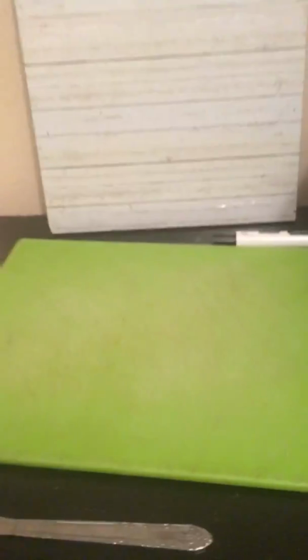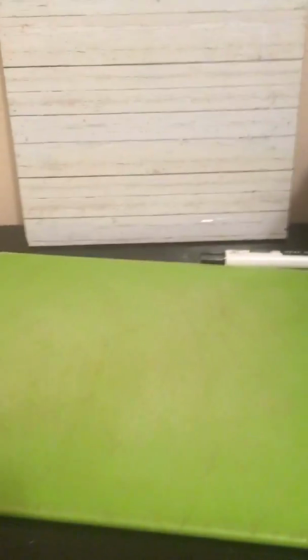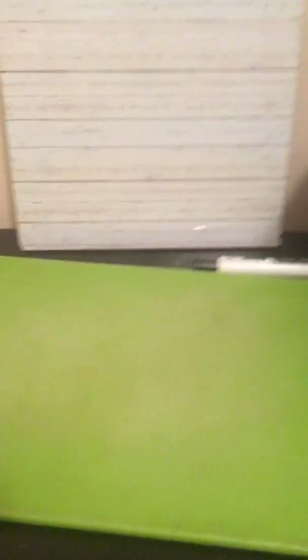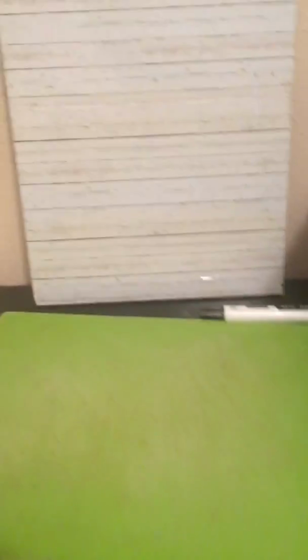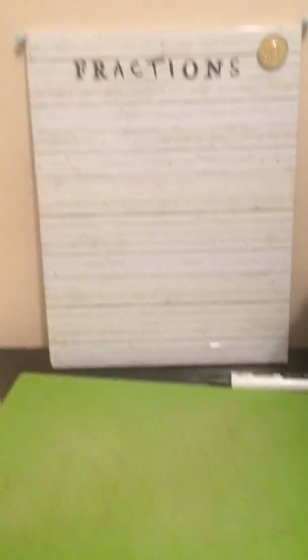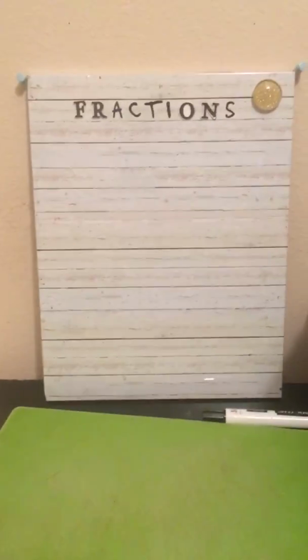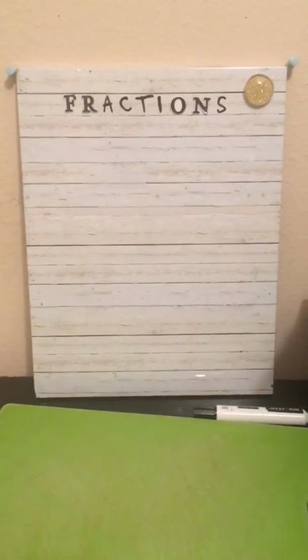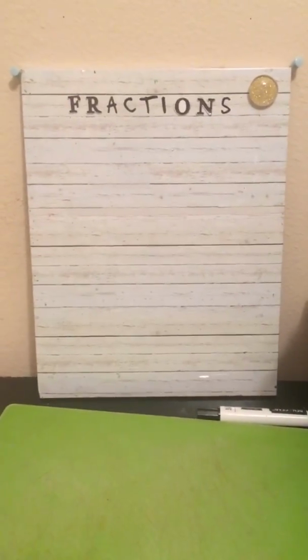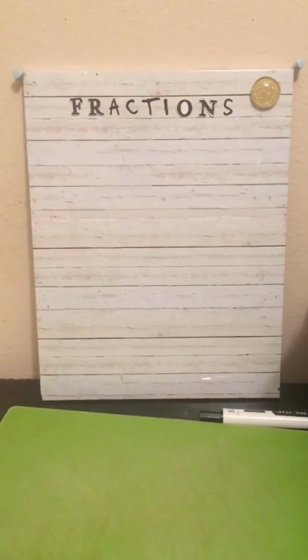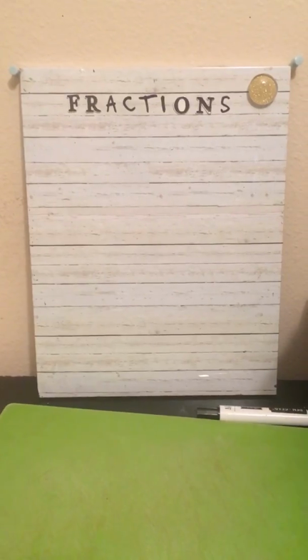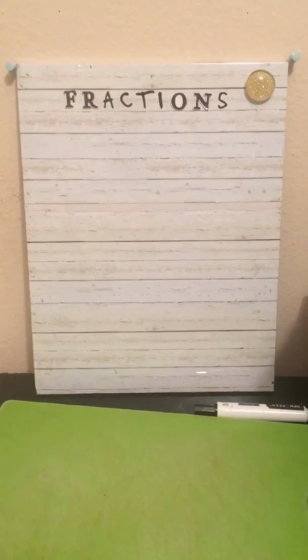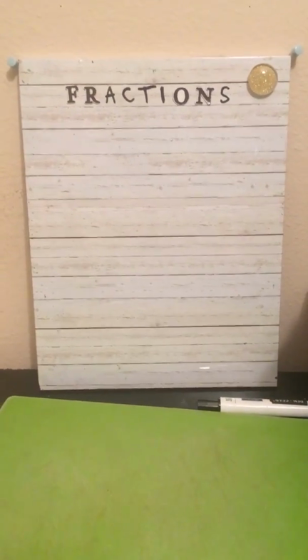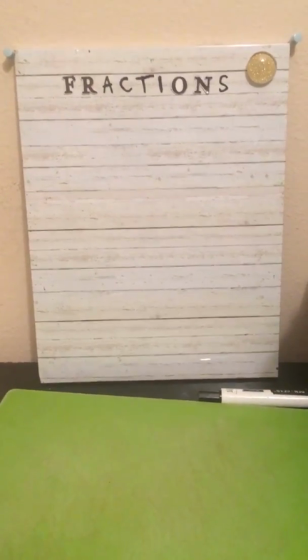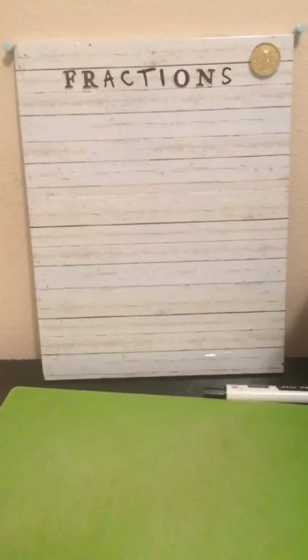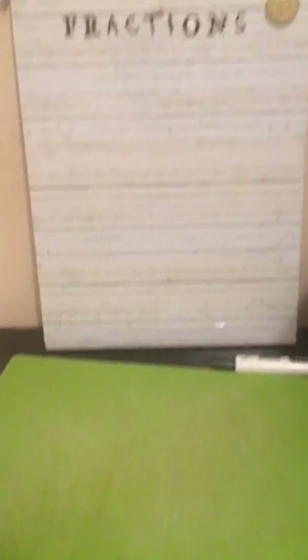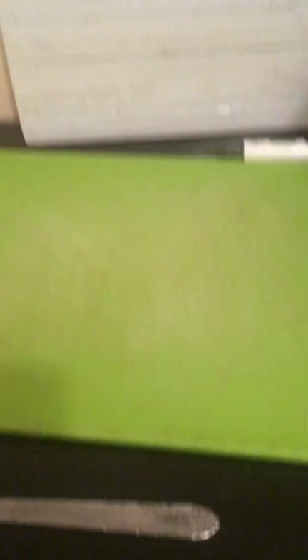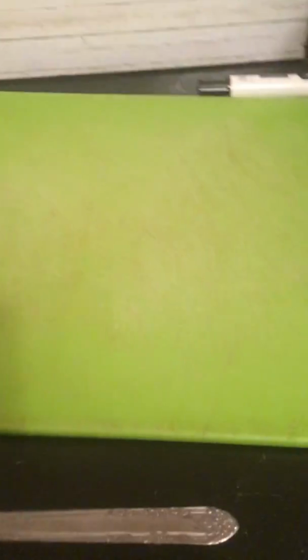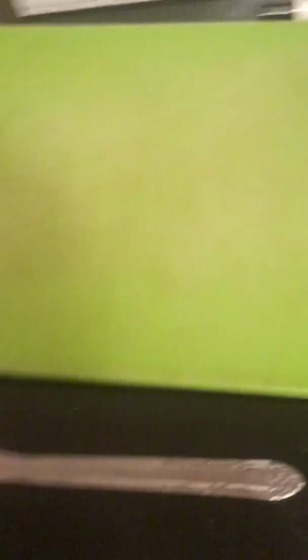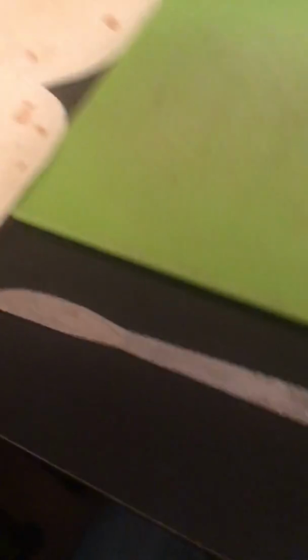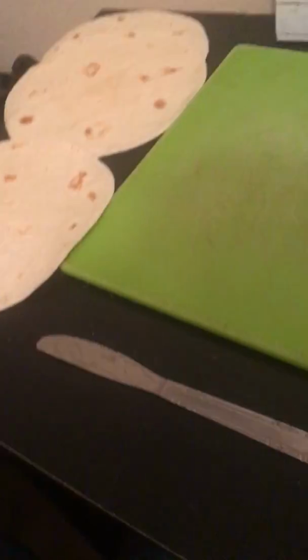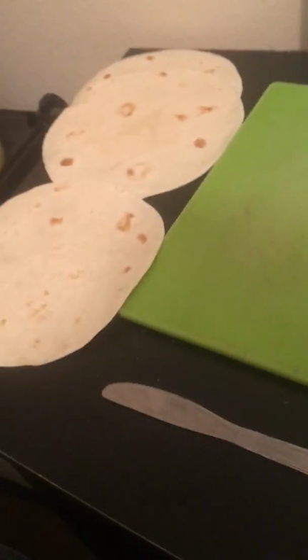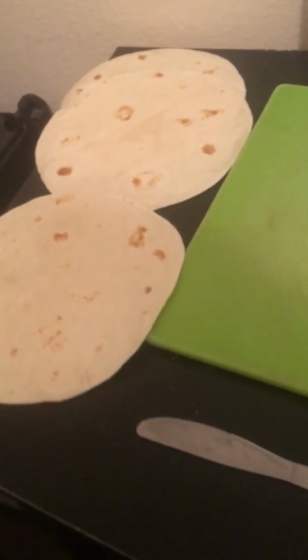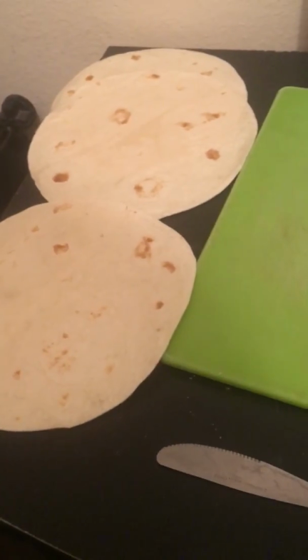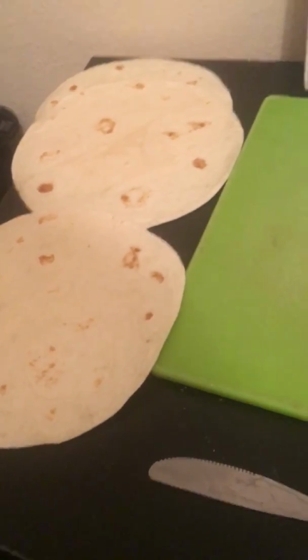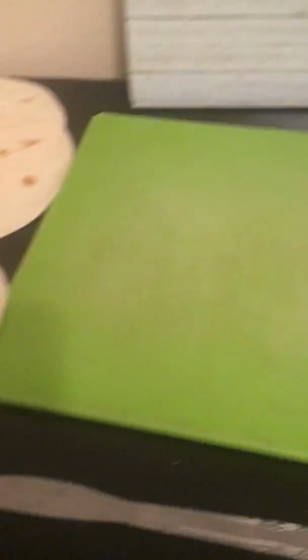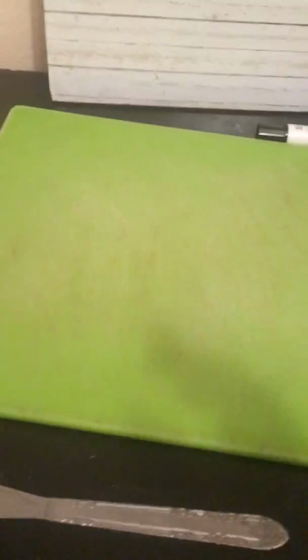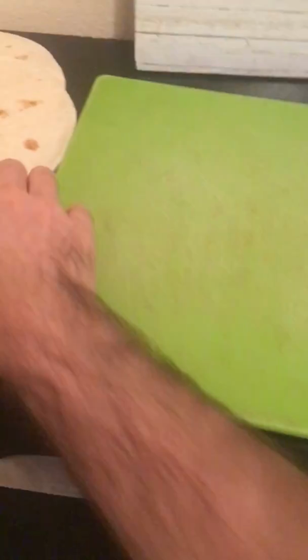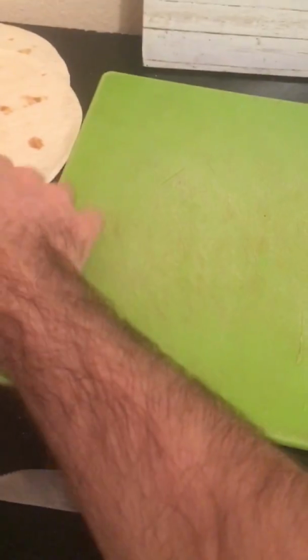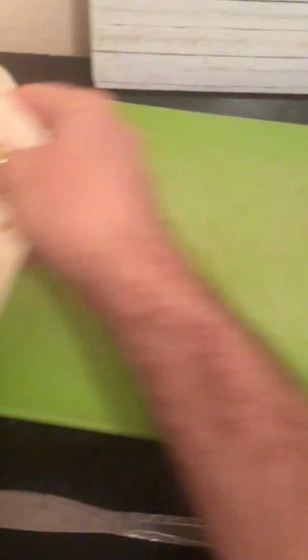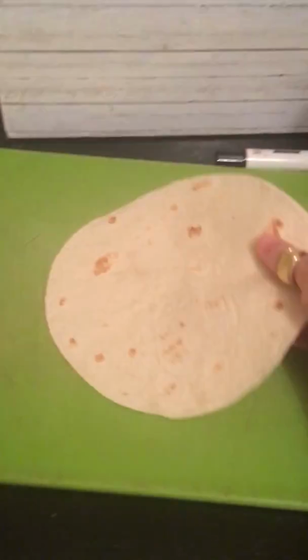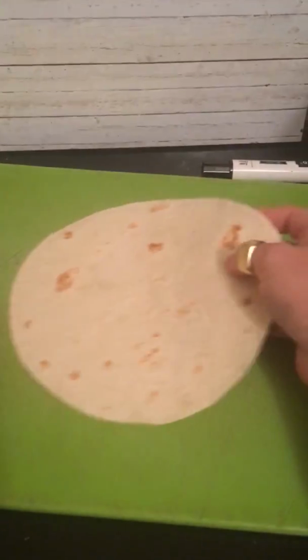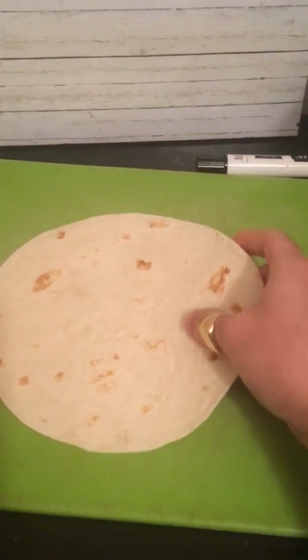Hey second graders! Today we're going to be talking about fractions. It's a little bit of review and a little bit of something new. I have my butter knife and a few tortillas. Tortillas are going to represent my whole today.